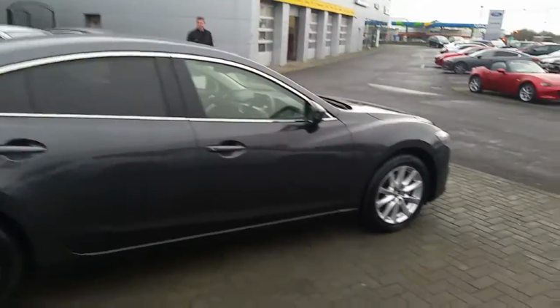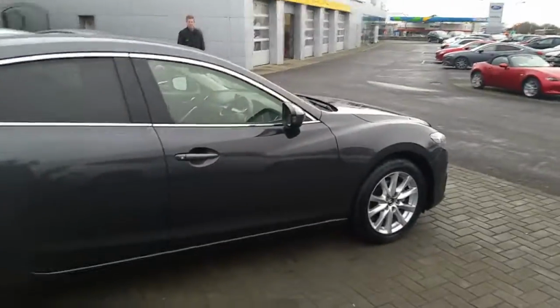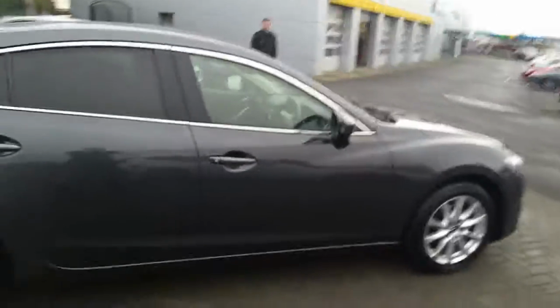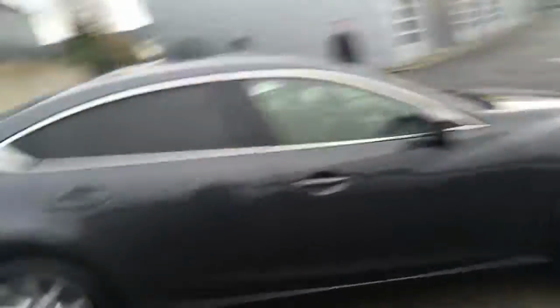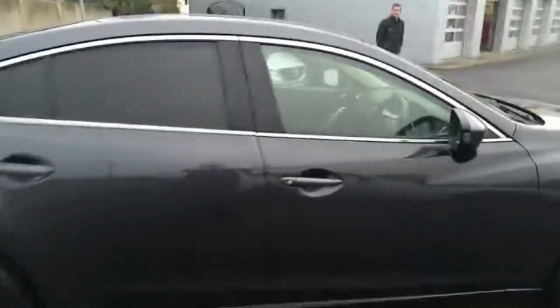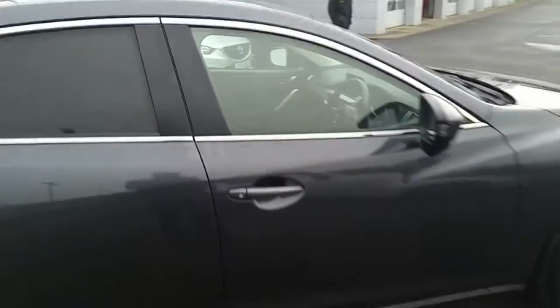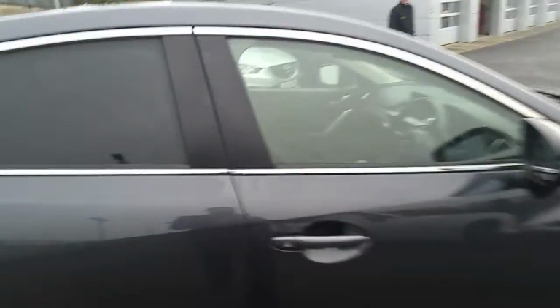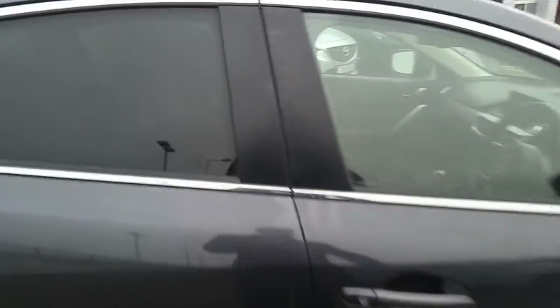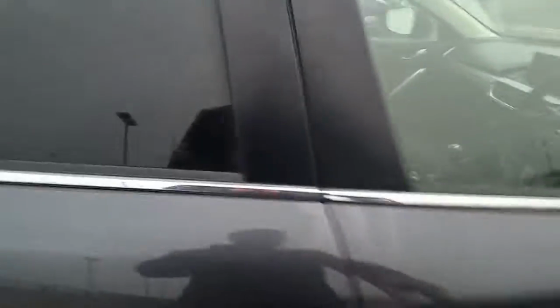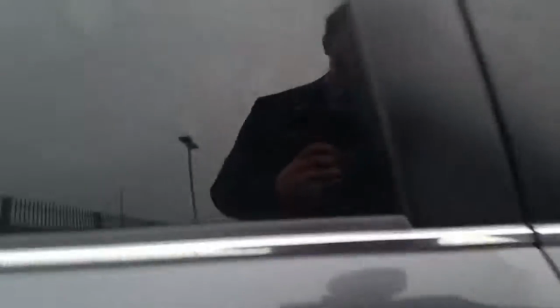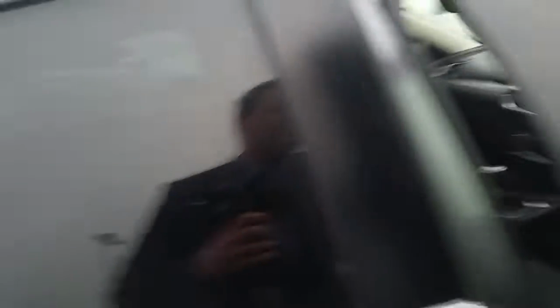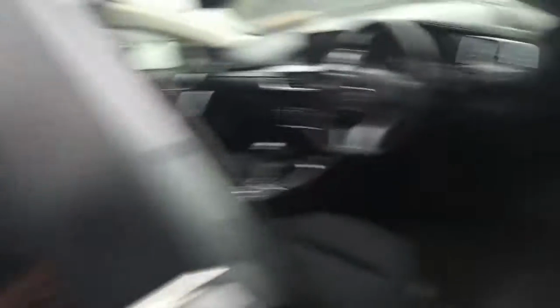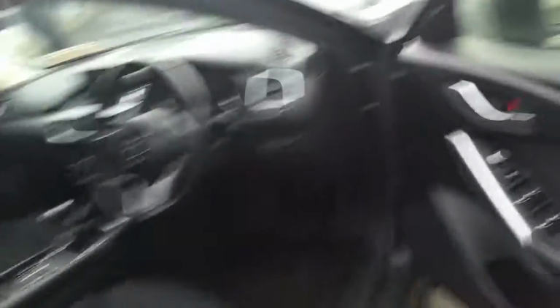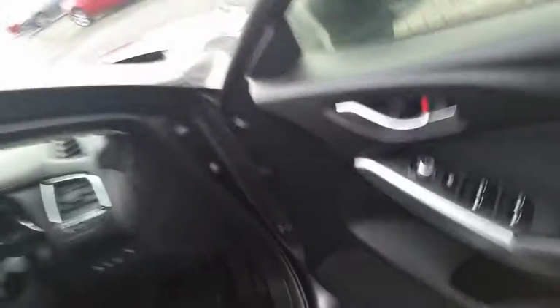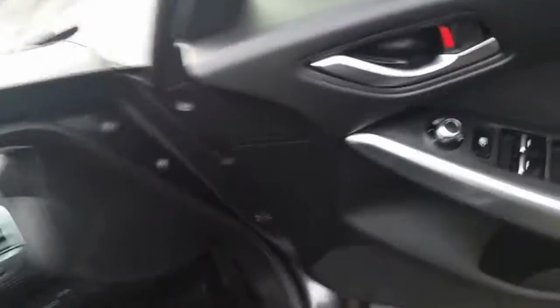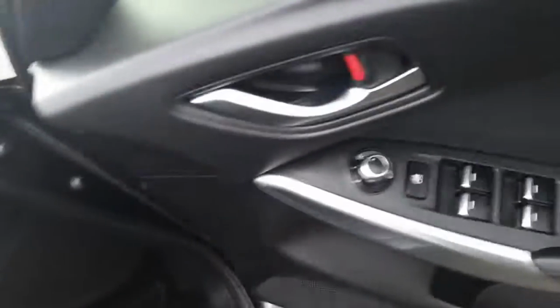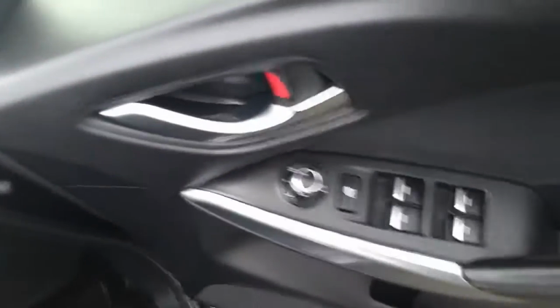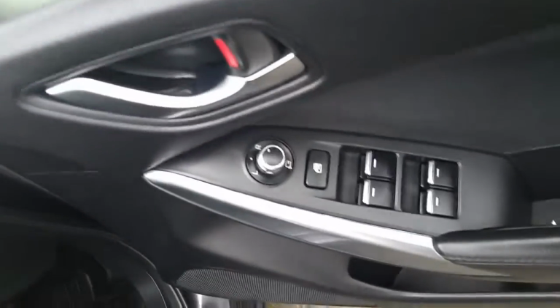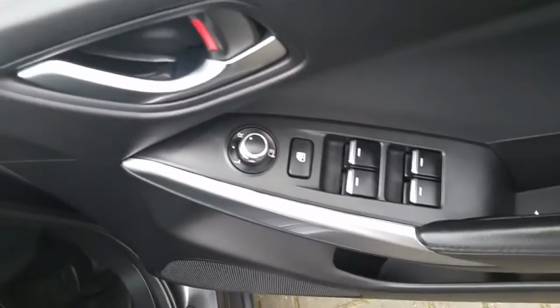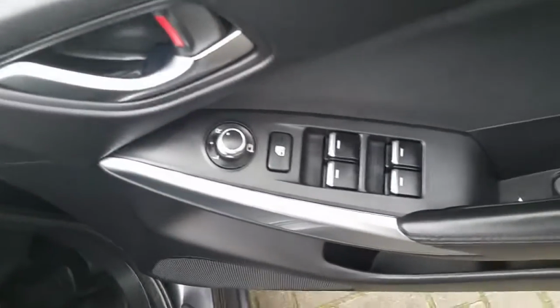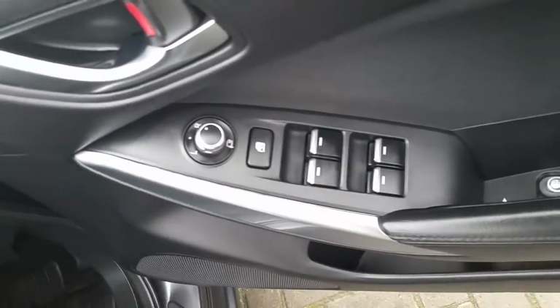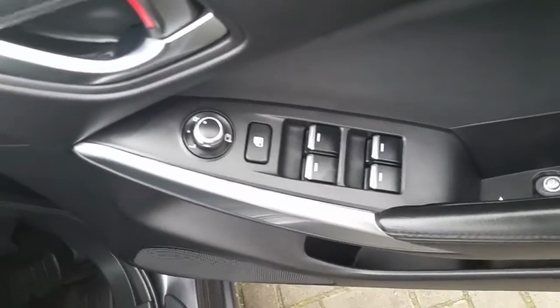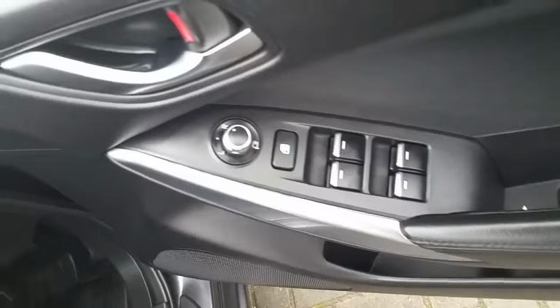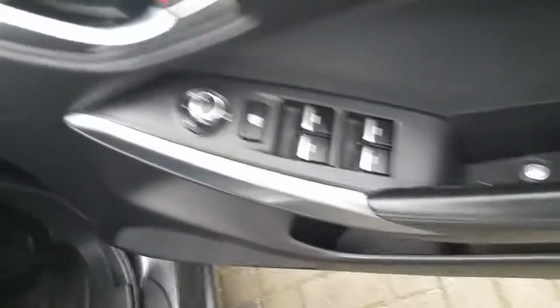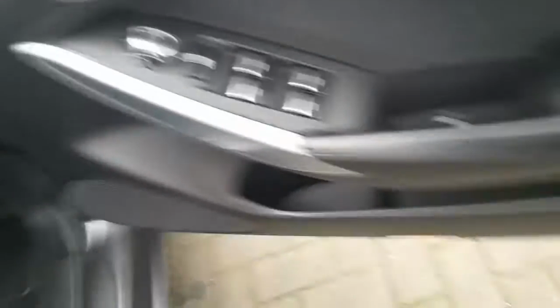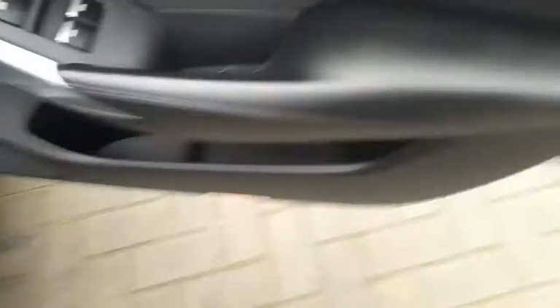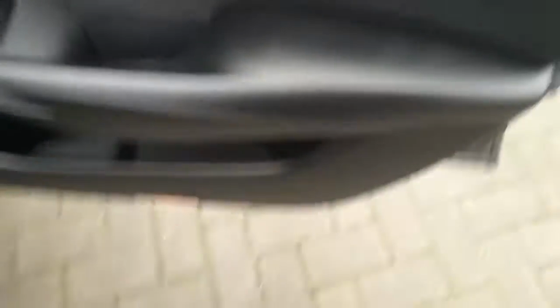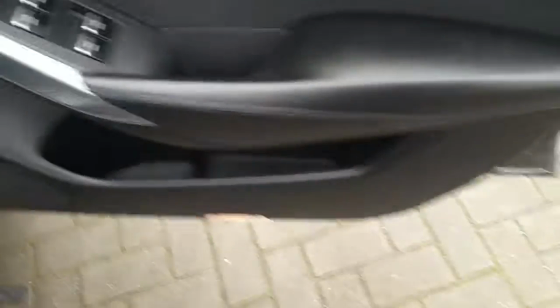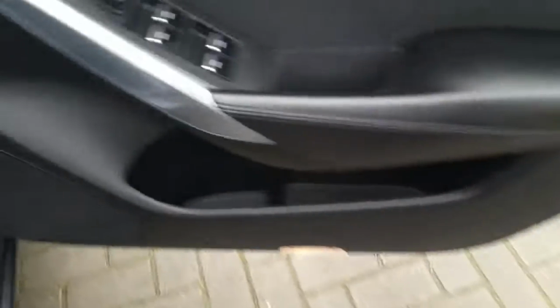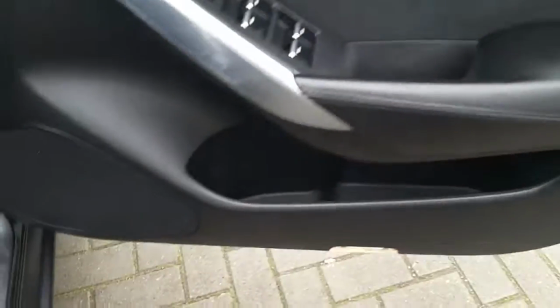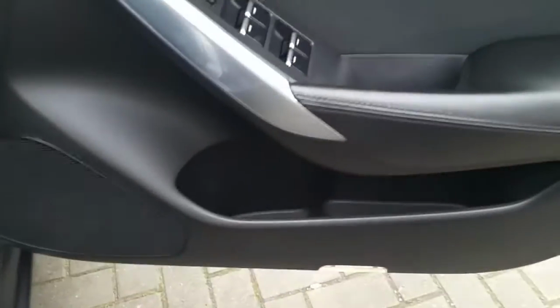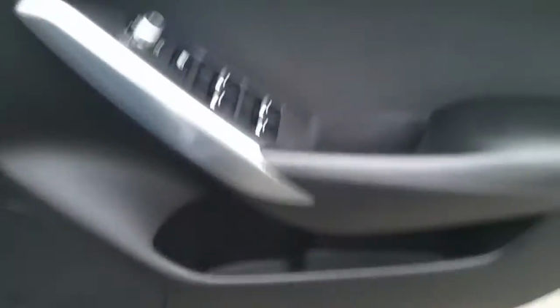Moving into the driver's side now, we have electric windows, electric mirrors, leather armrest and an additional cup holder.